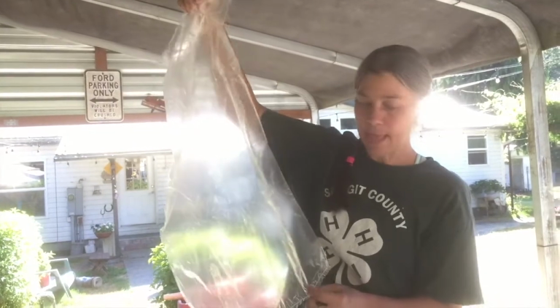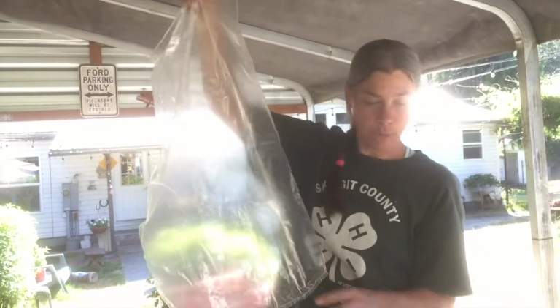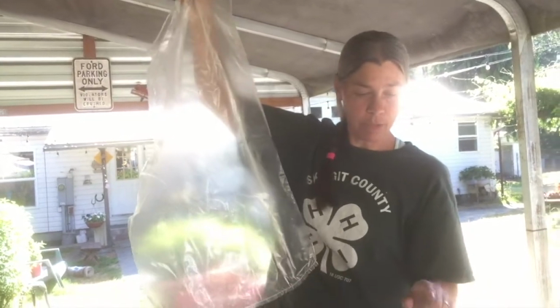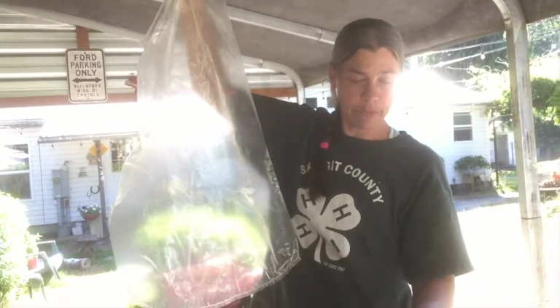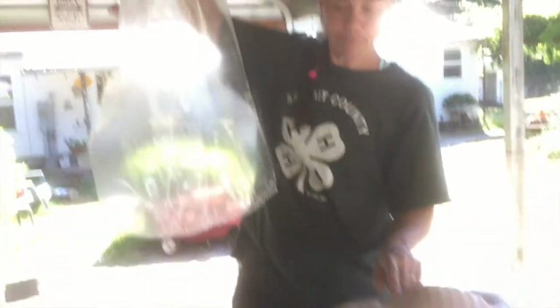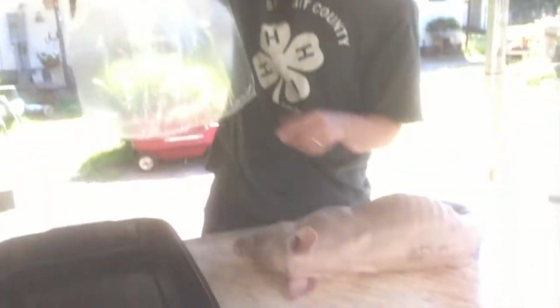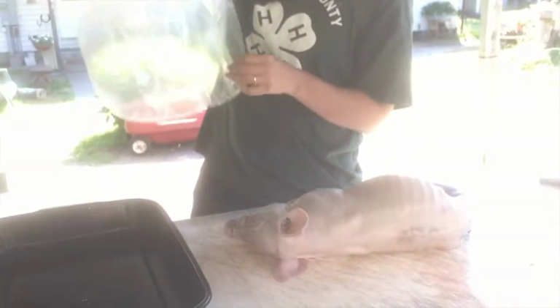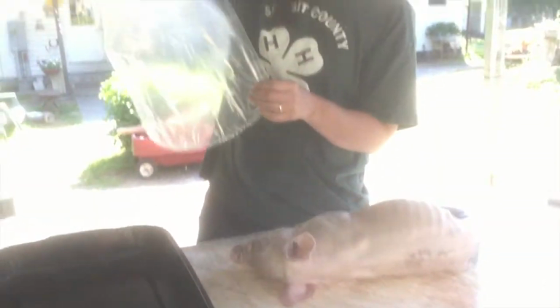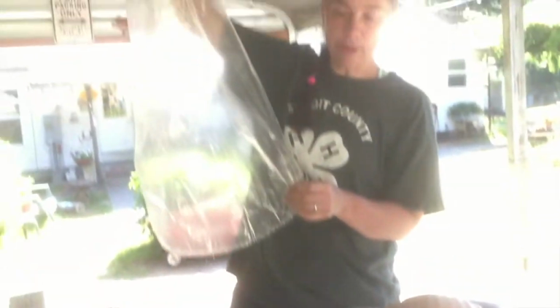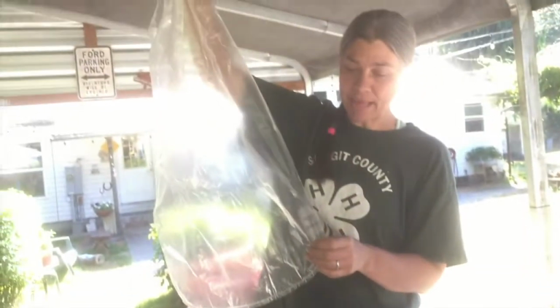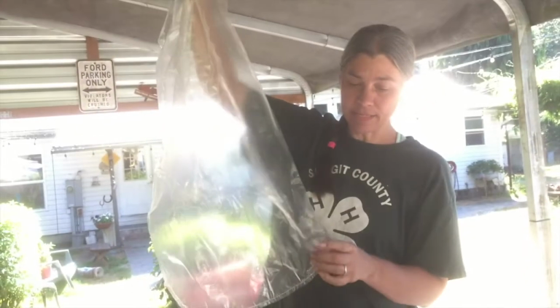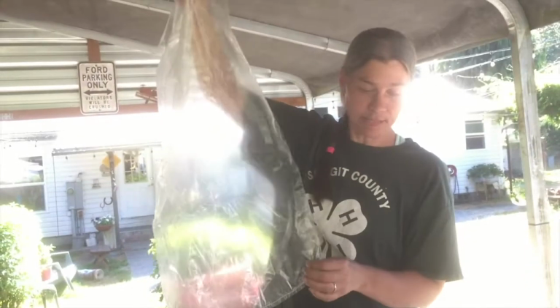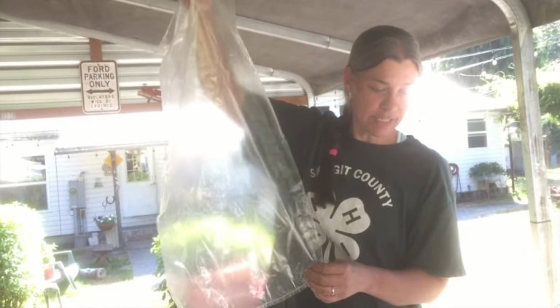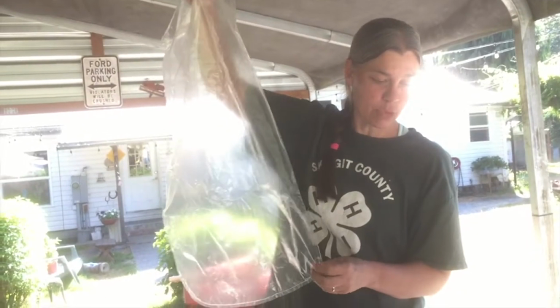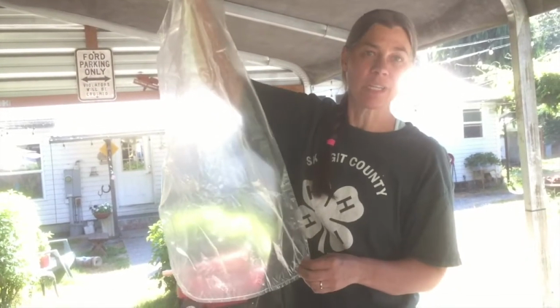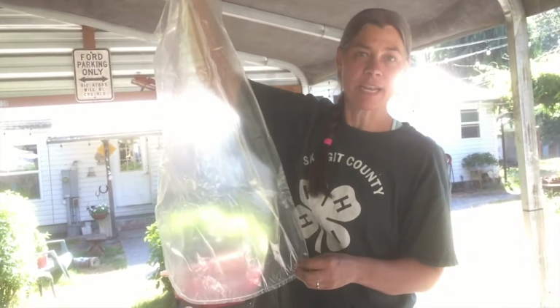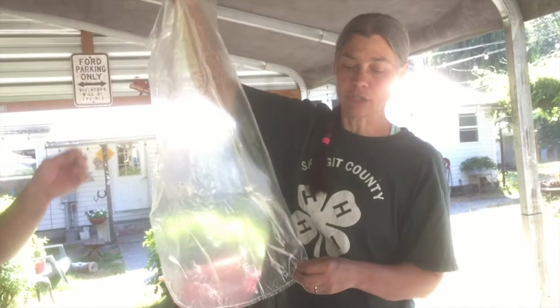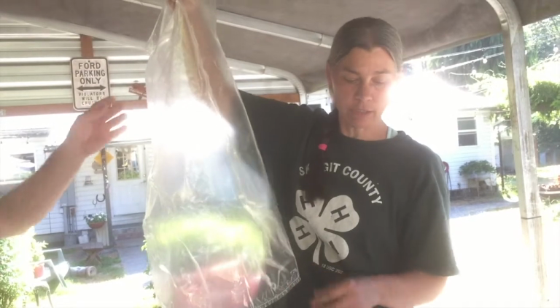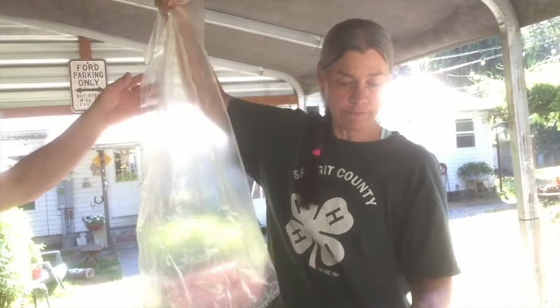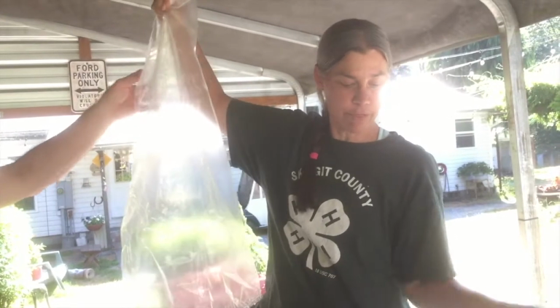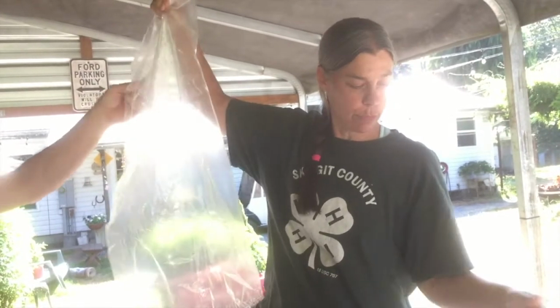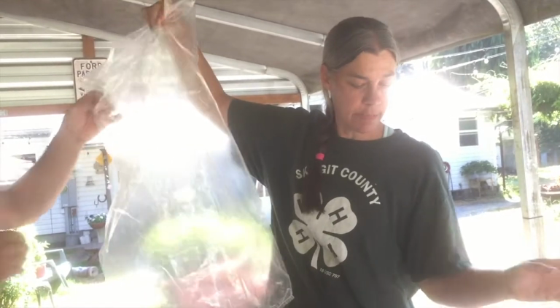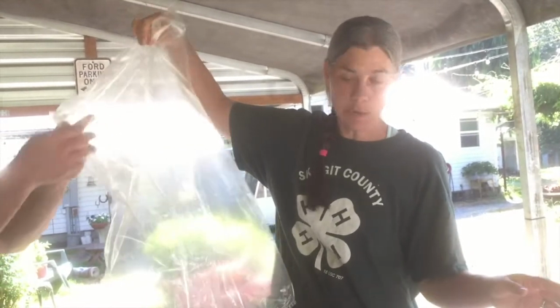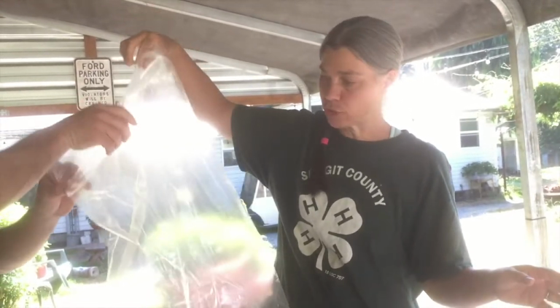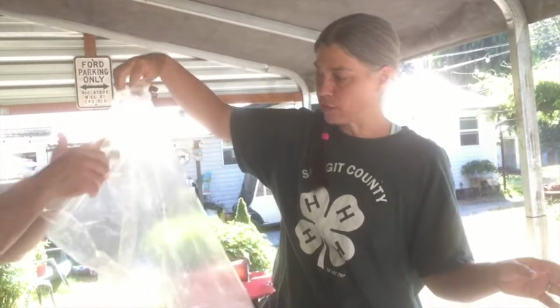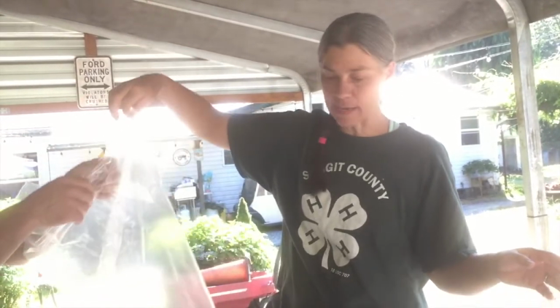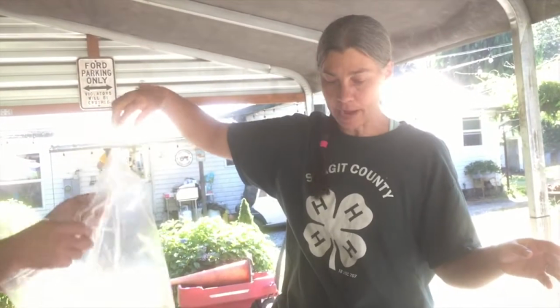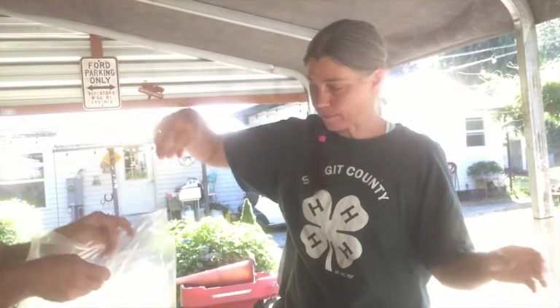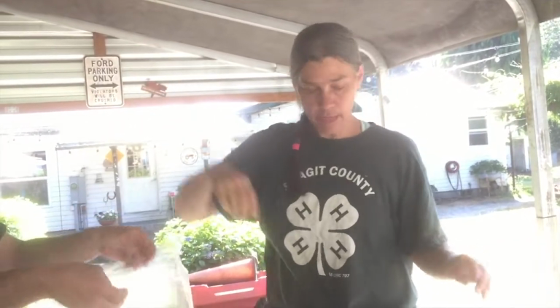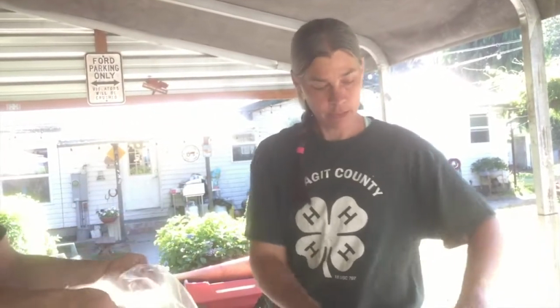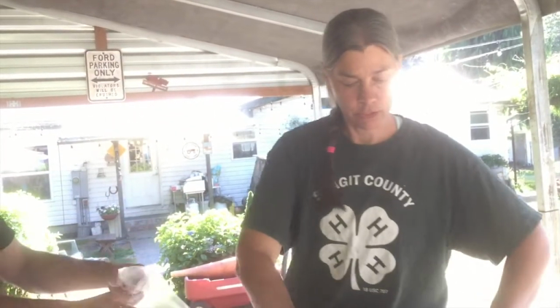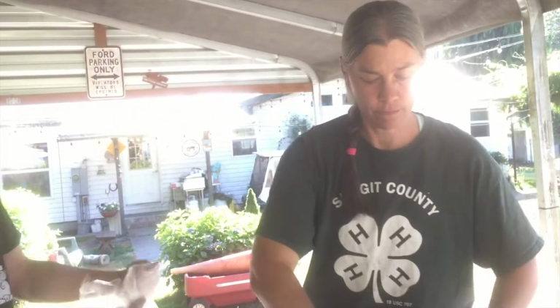We're going to go ahead and put this piggy in a shrink wrap bag because the presentation will look a lot nicer, and we'll keep him from freezer burning in the meantime while I'm trying to find a buyer.